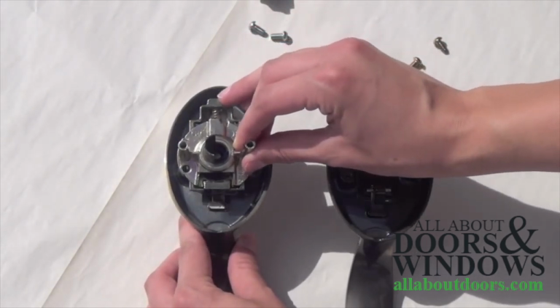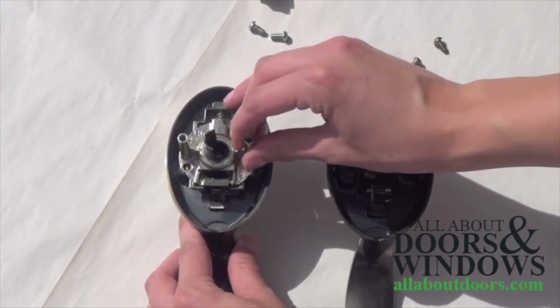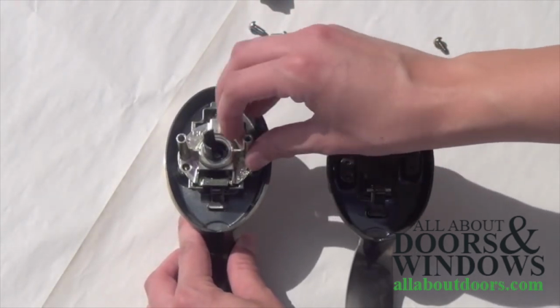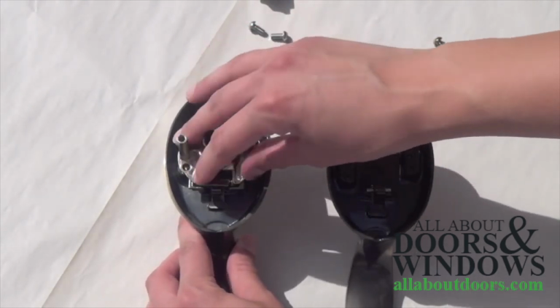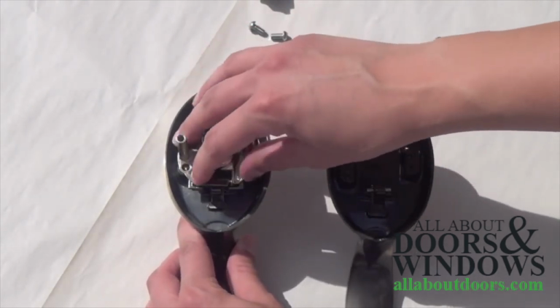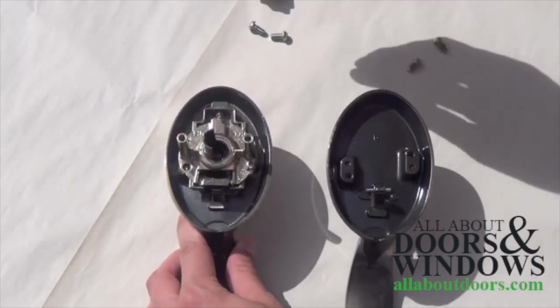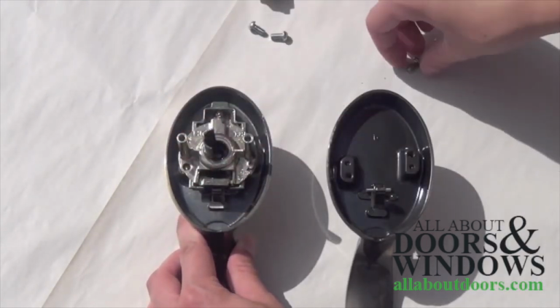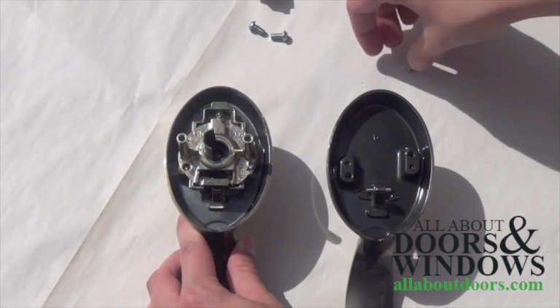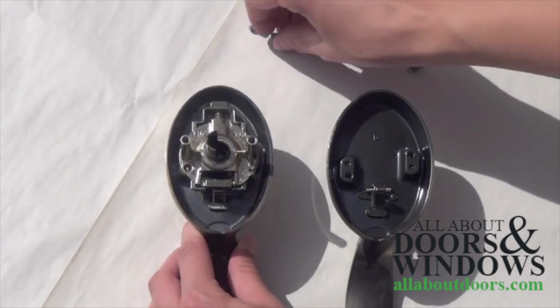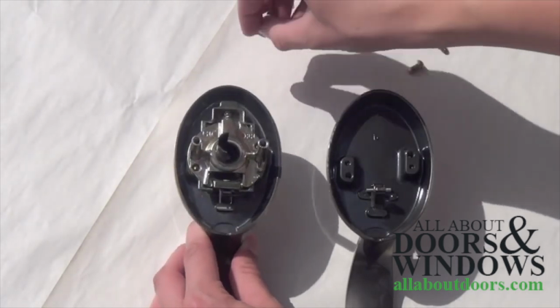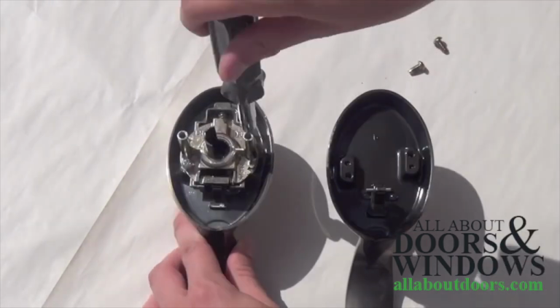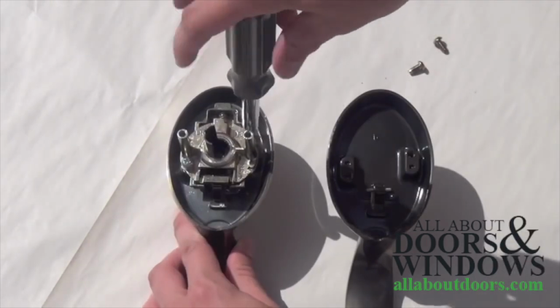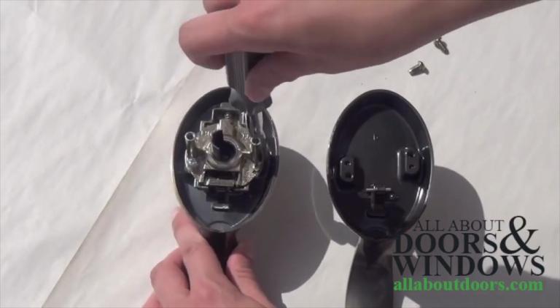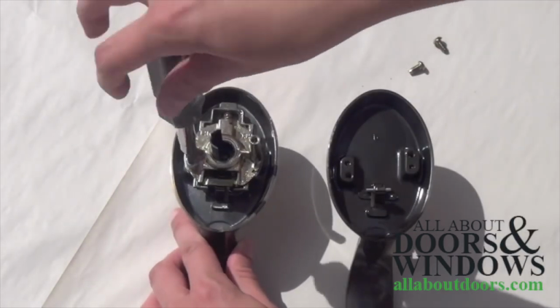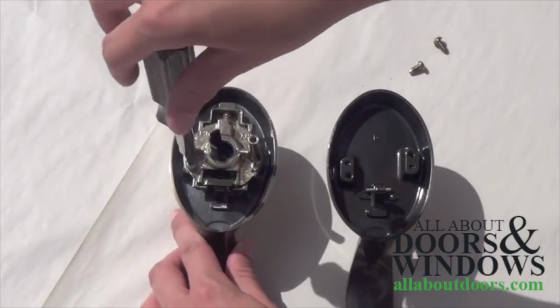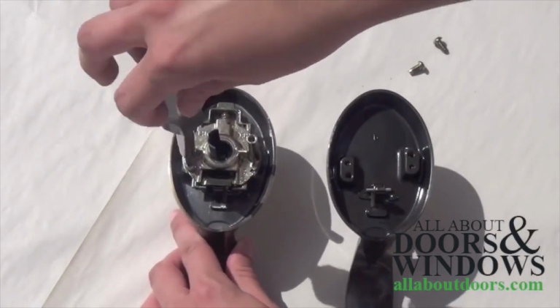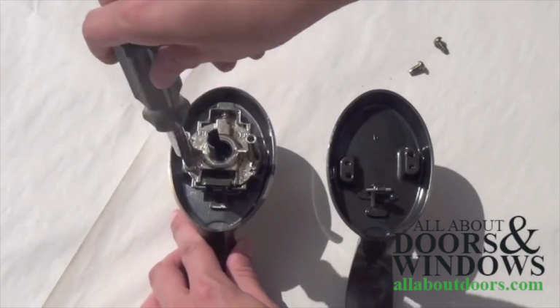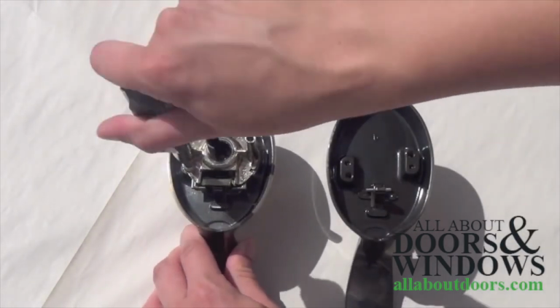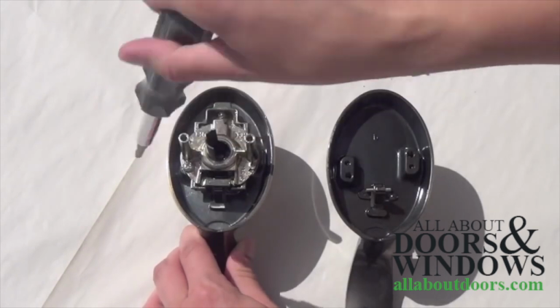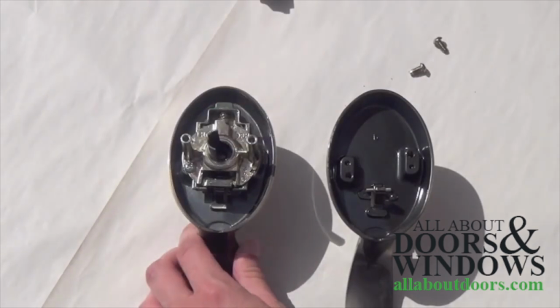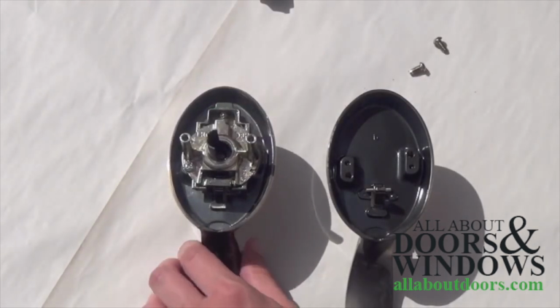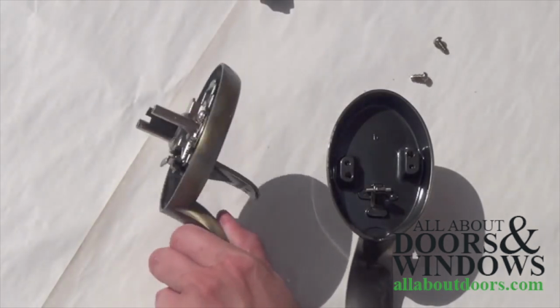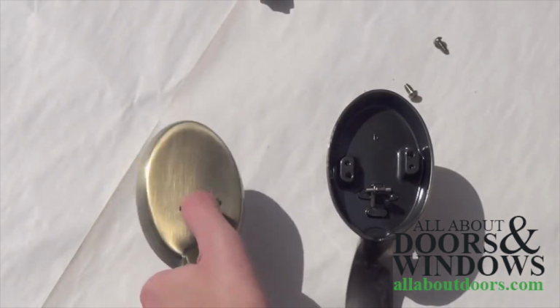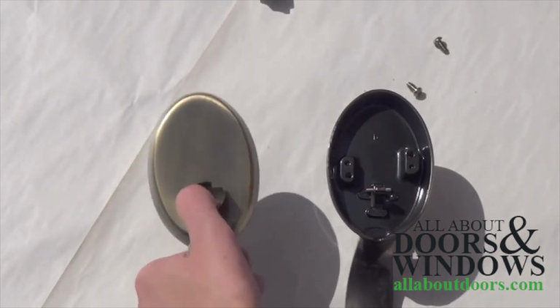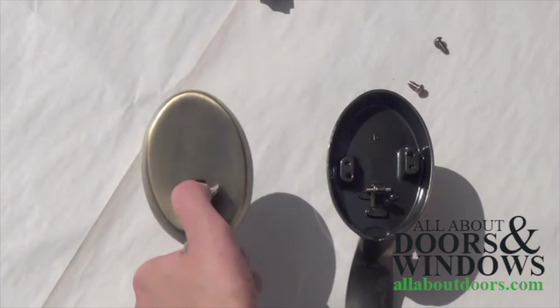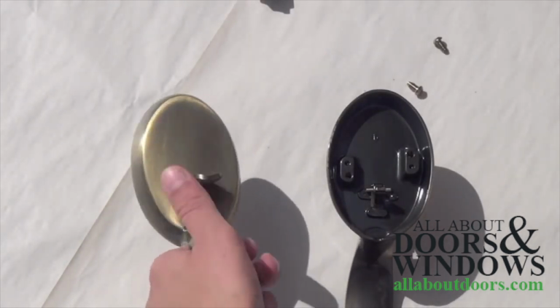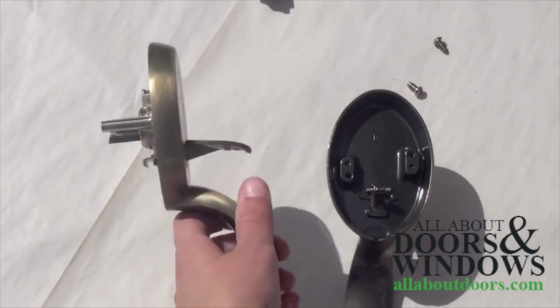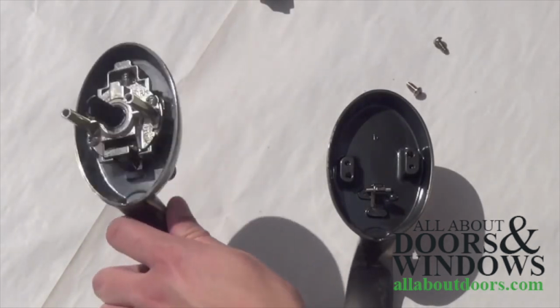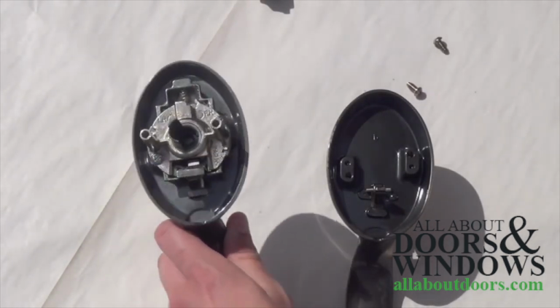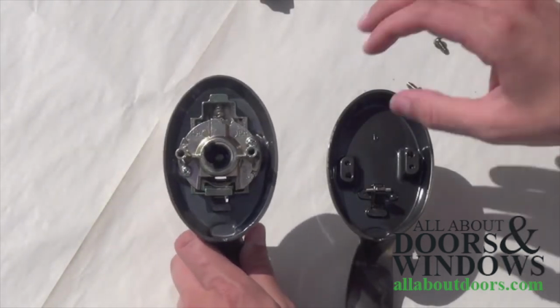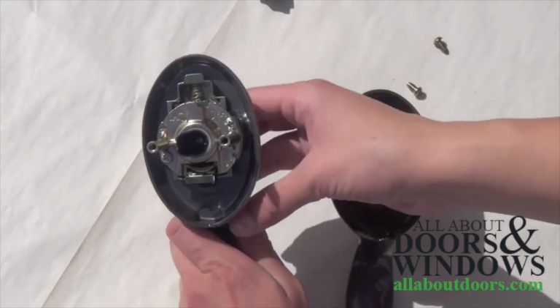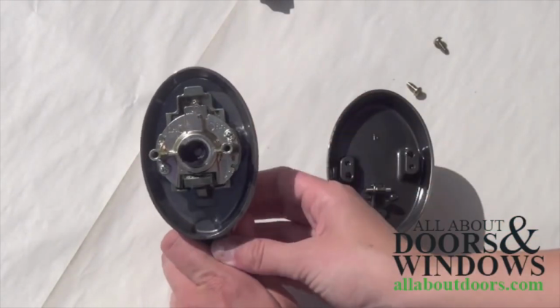First, we will put the active mechanism on the left handle, screw it together, and test to make sure it is functioning correctly. If the lever can be pushed down with the mechanism engaging, you know you have been successful.